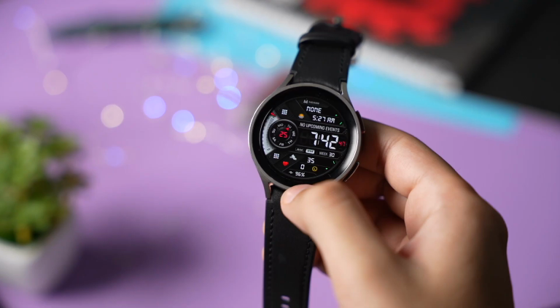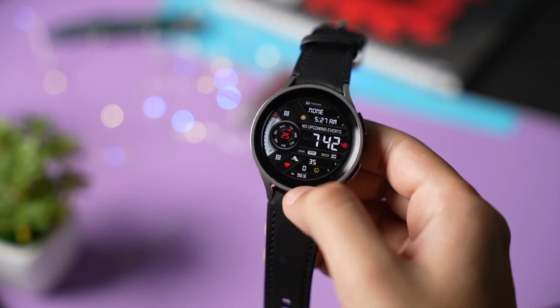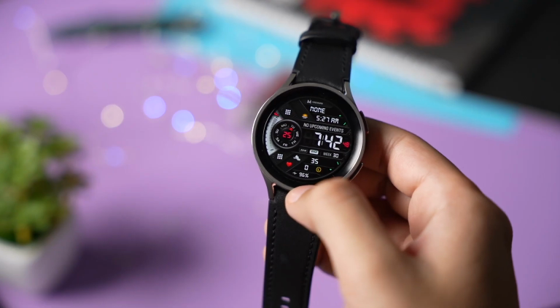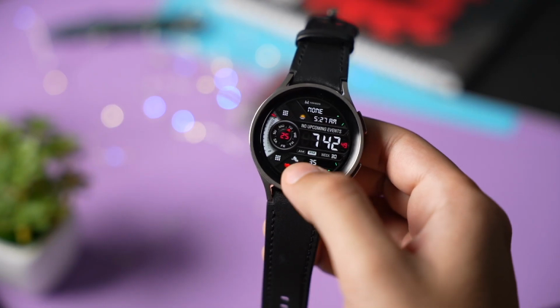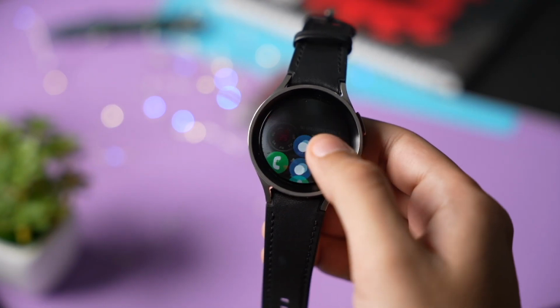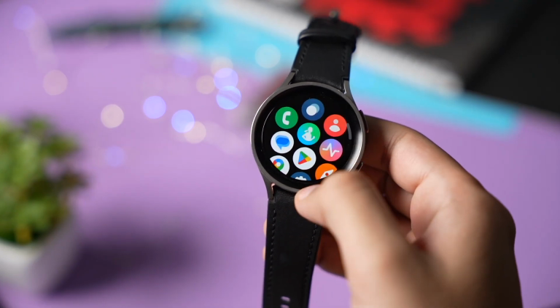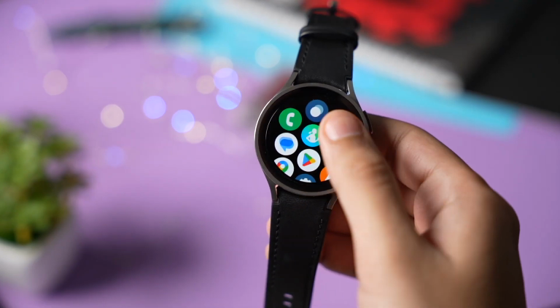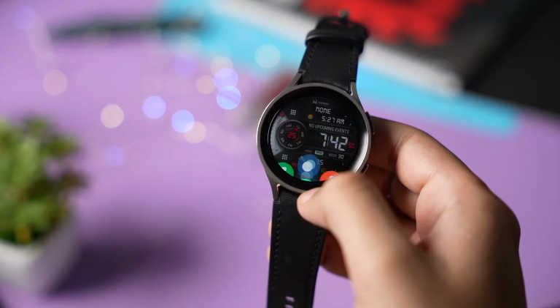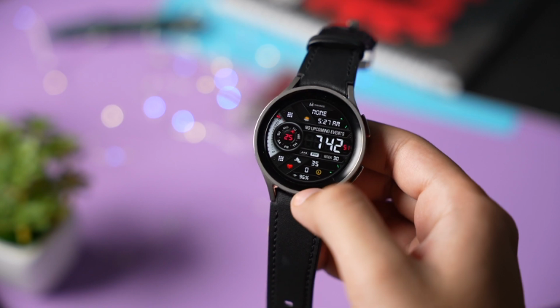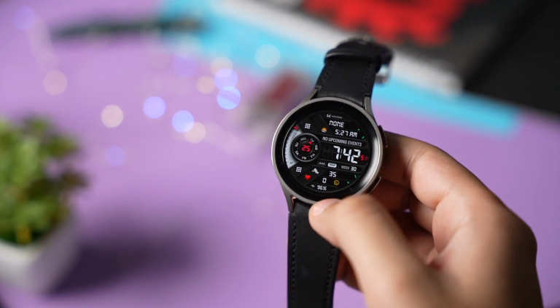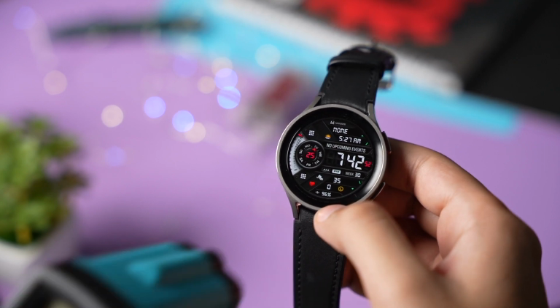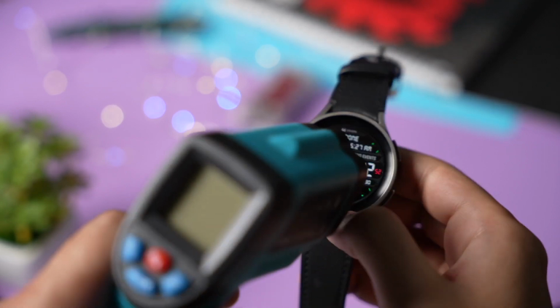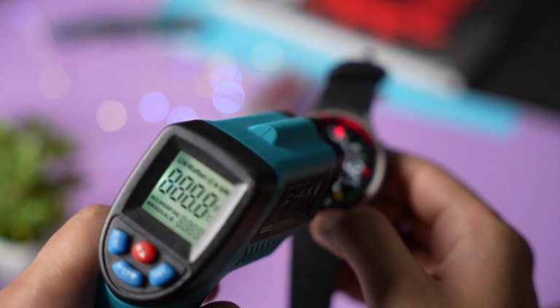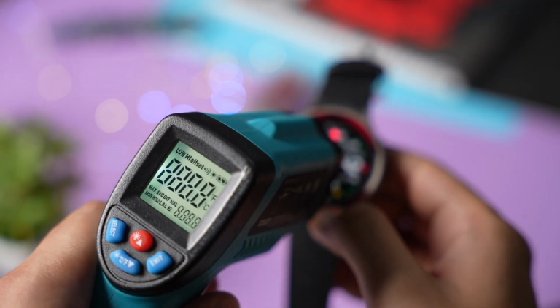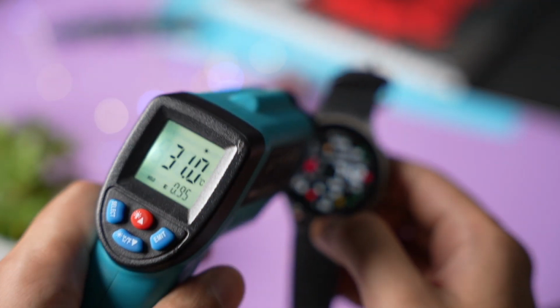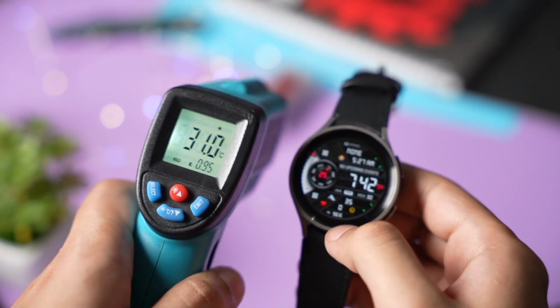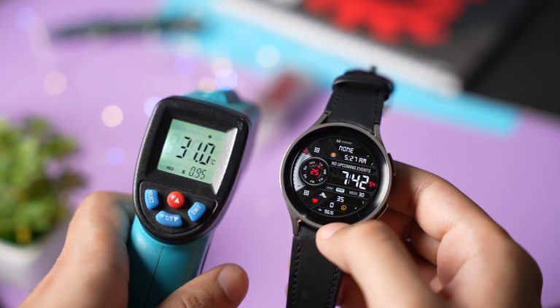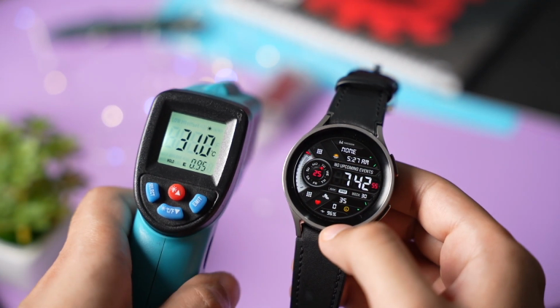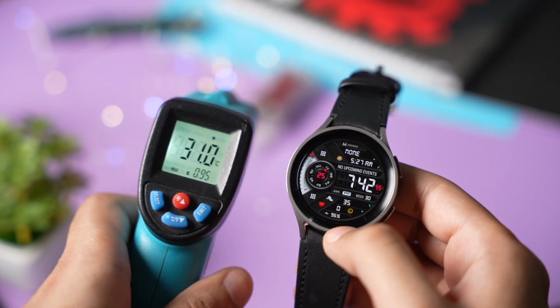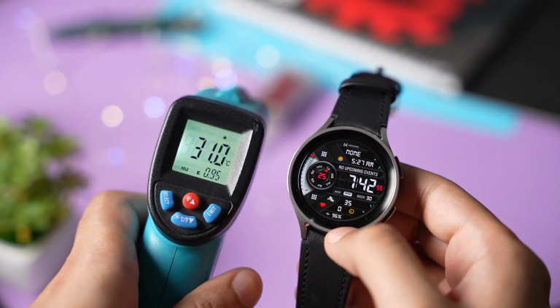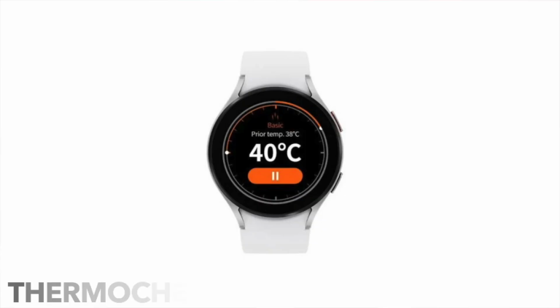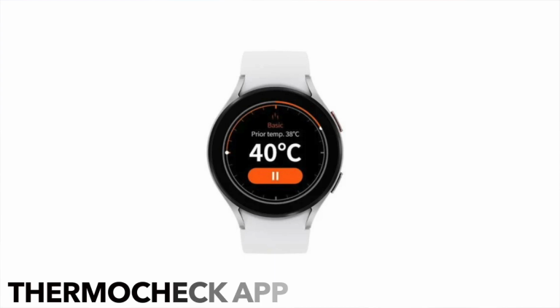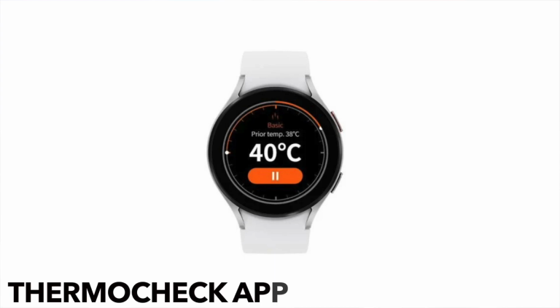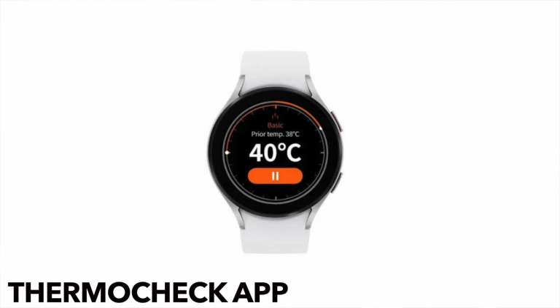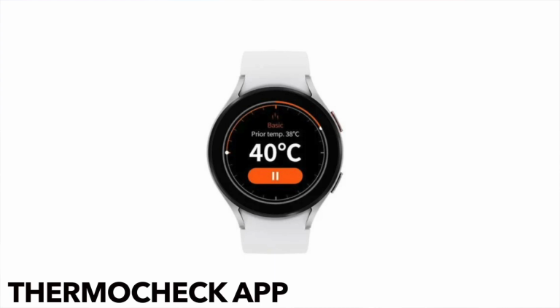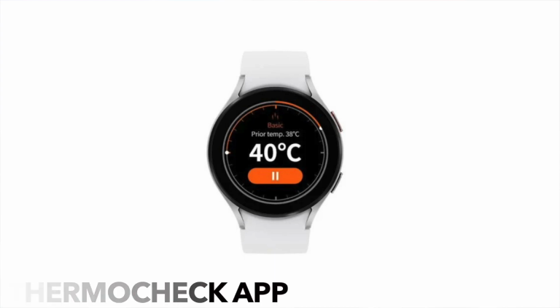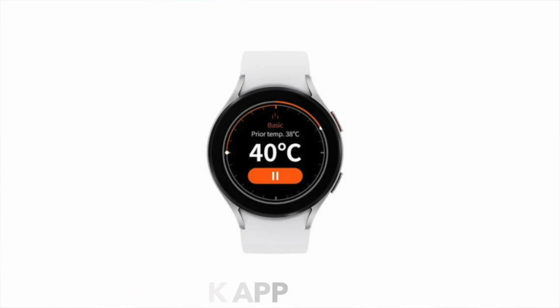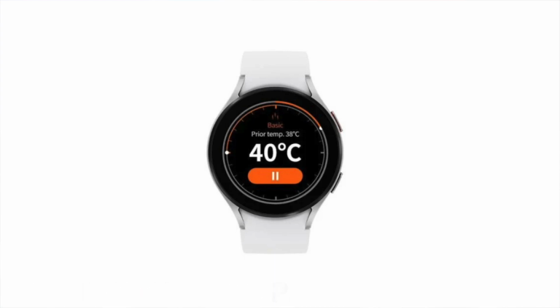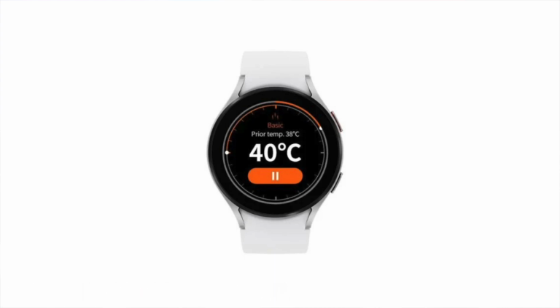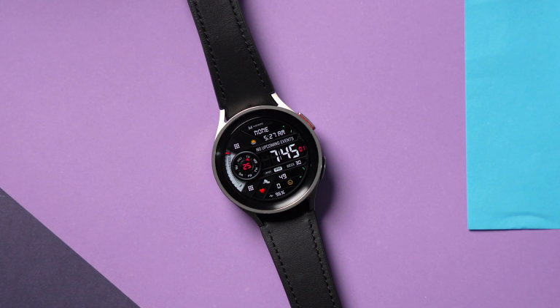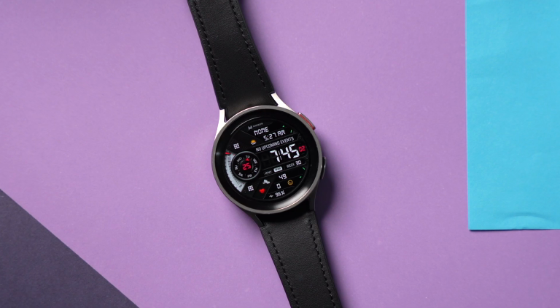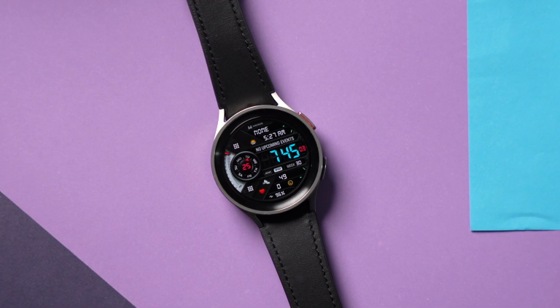Hi everyone and welcome back. Samsung has finally started rolling out a brand new update for Galaxy Watch 5 and above that has a long-awaited temperature monitoring app called ThermoCheck.